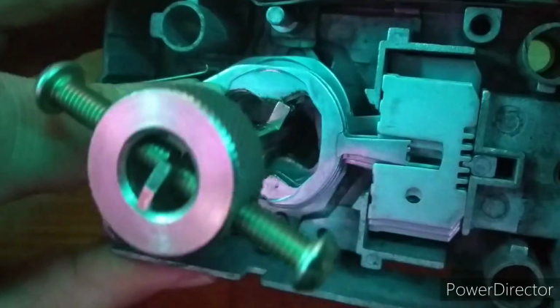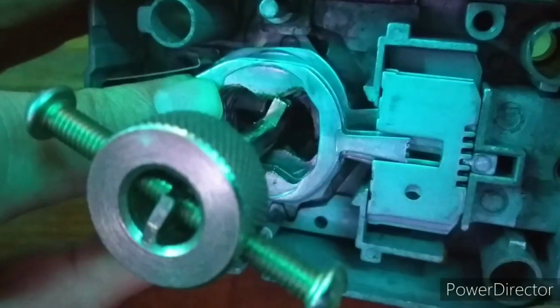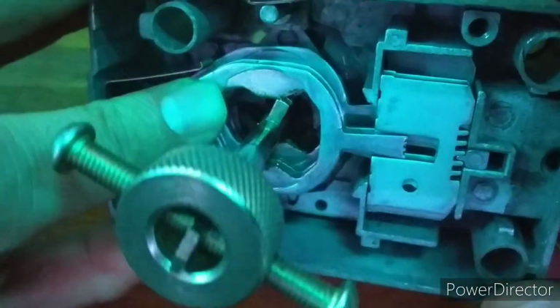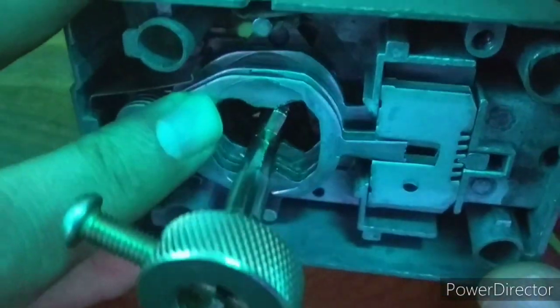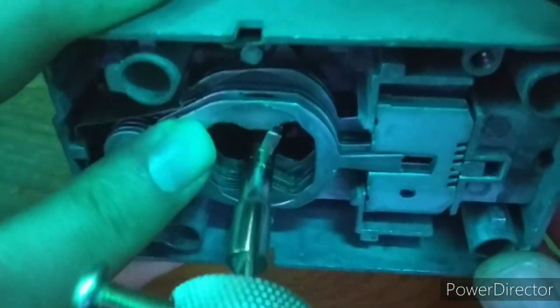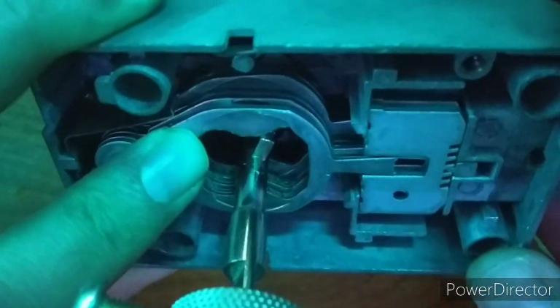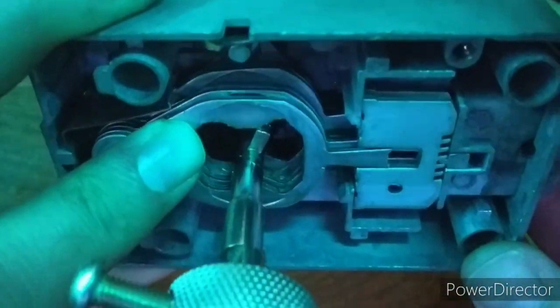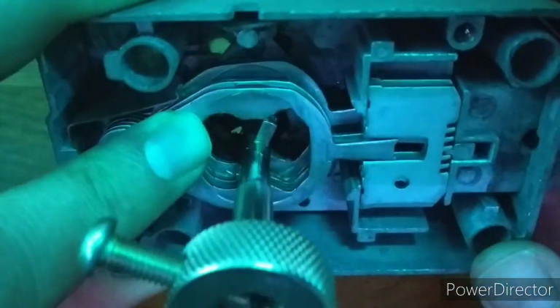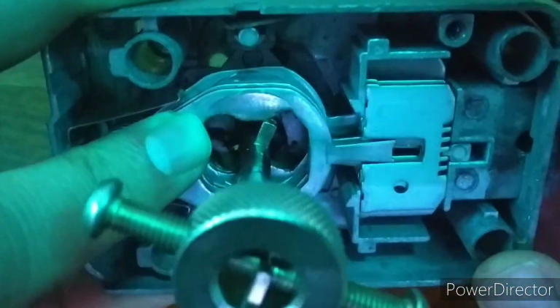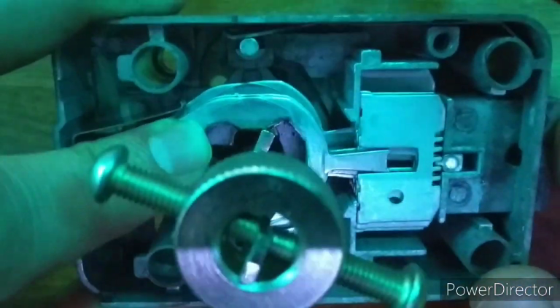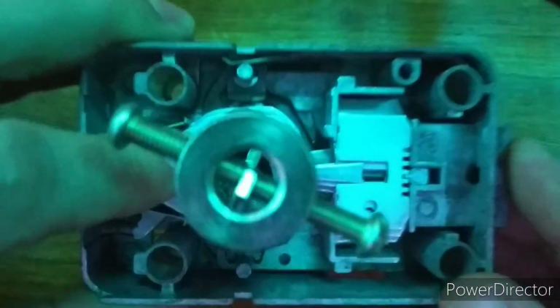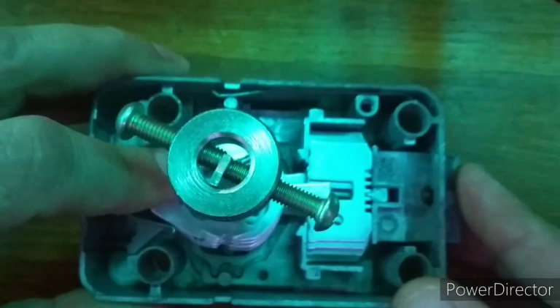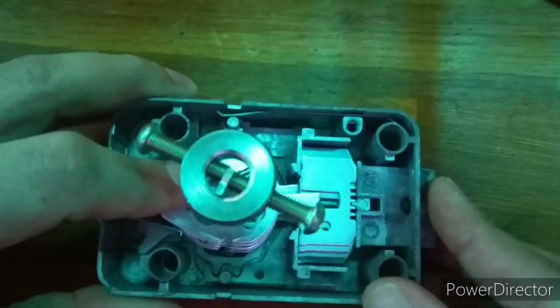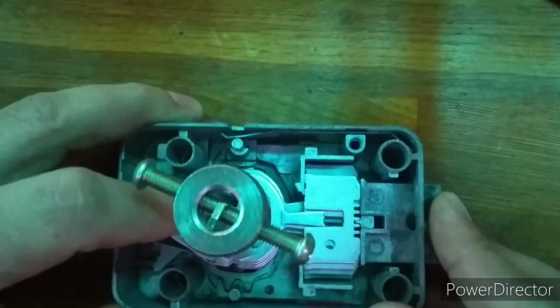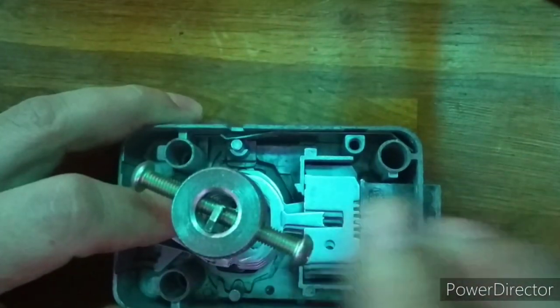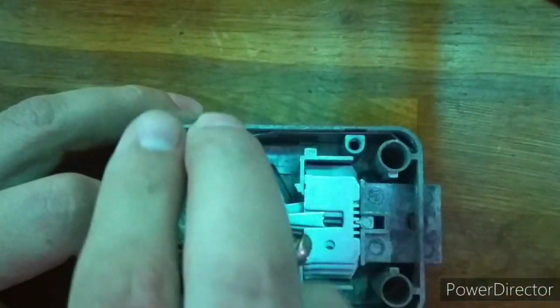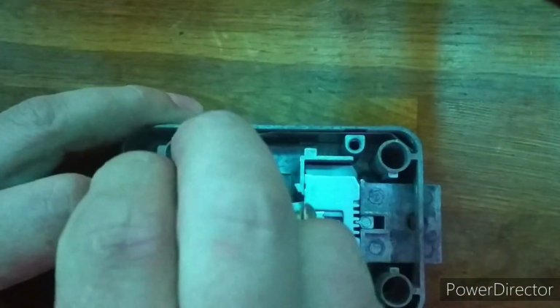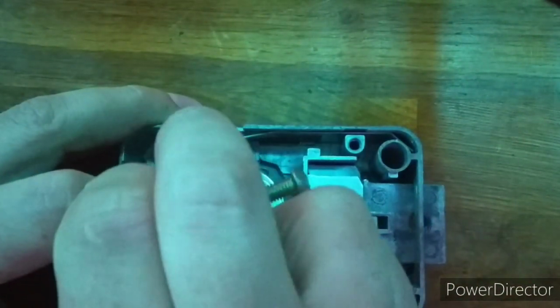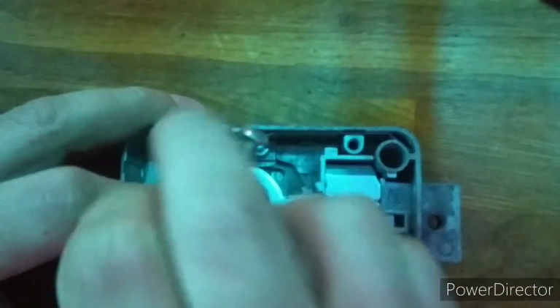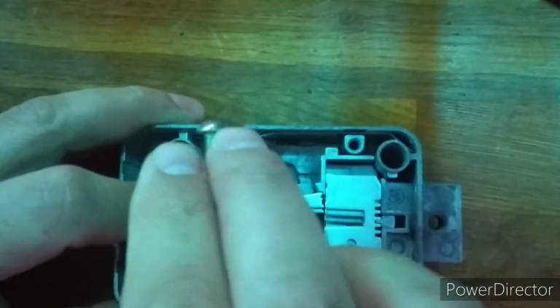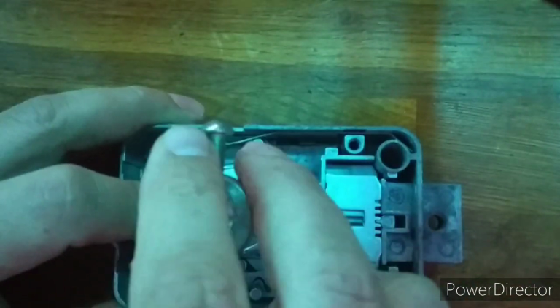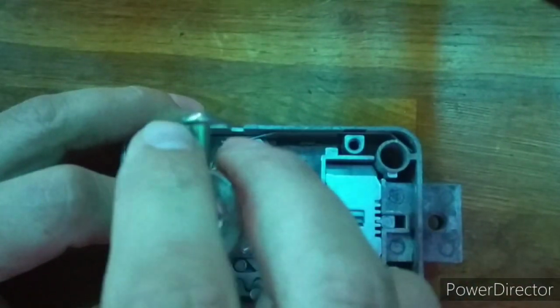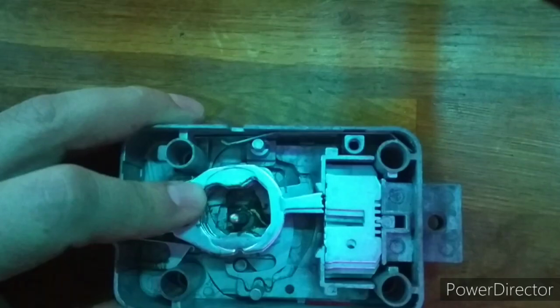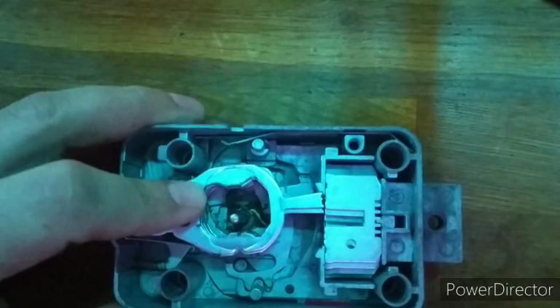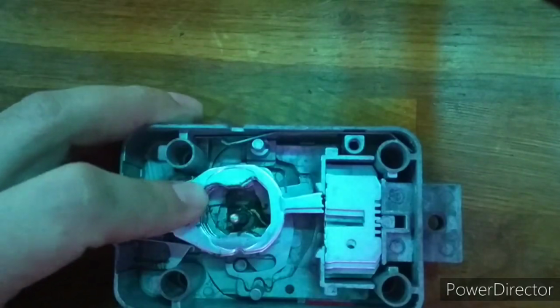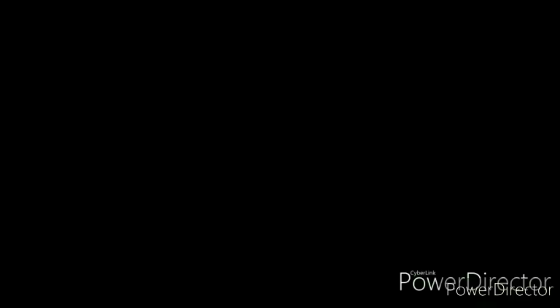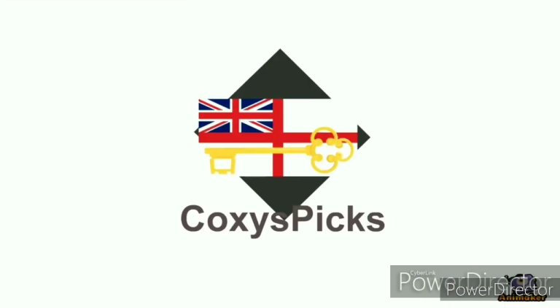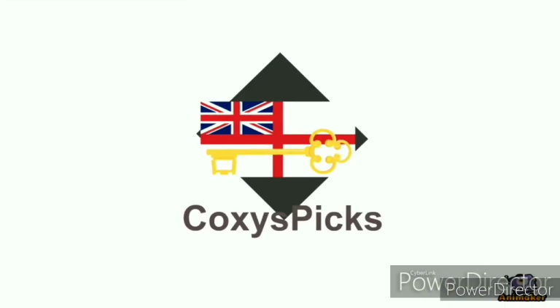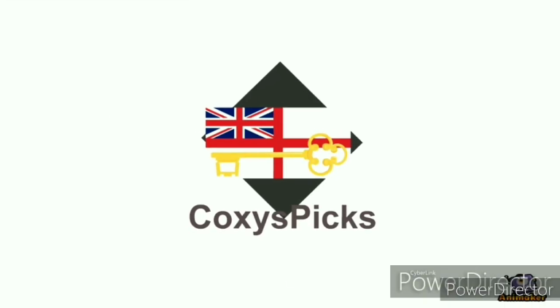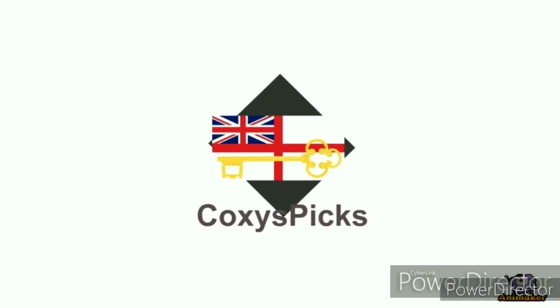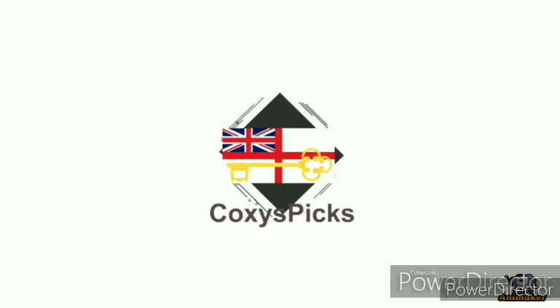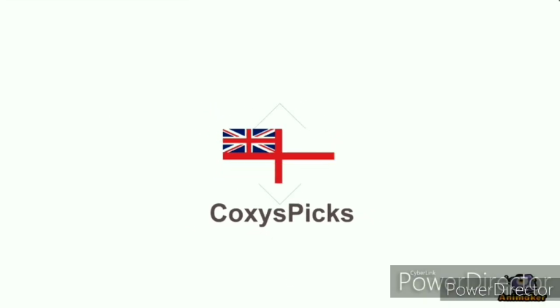I hope that this journey will be a fun adventure that I can drag you all along with me. The first step in the puzzle will be making a face plate and studying each sequence that the lock takes before opening. Thank you for watching and I will see you all next time.